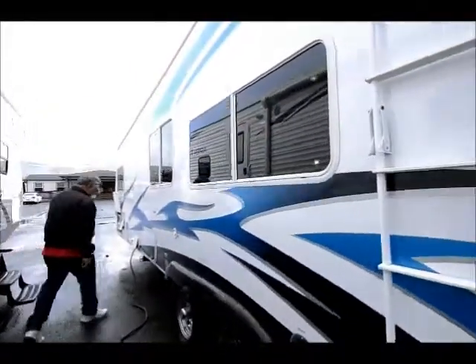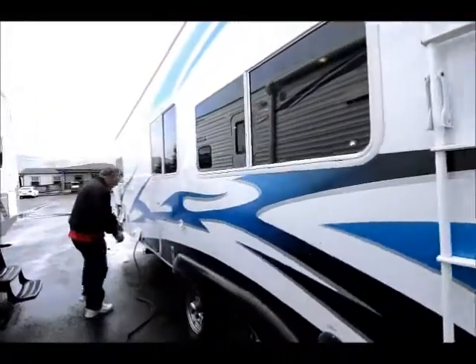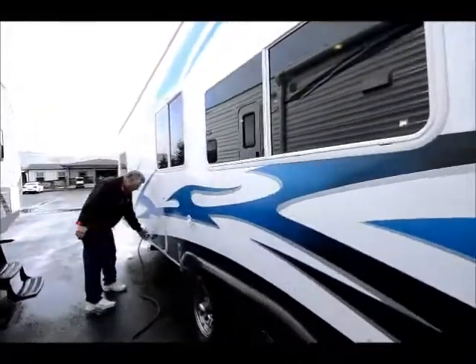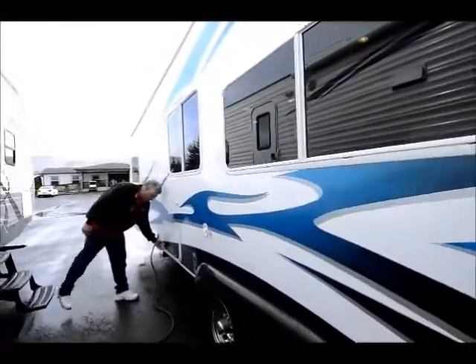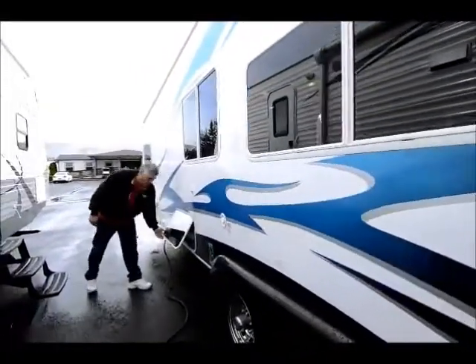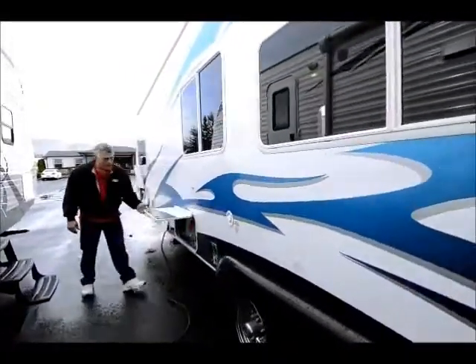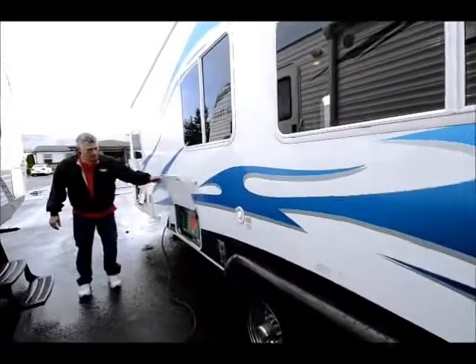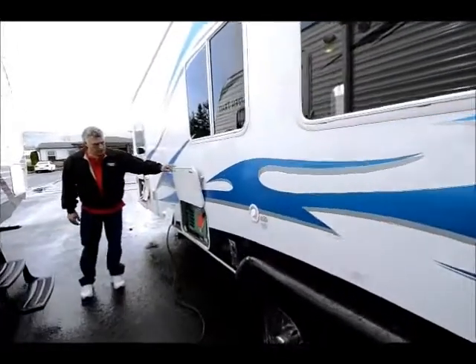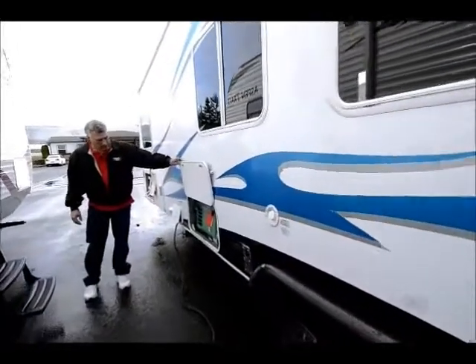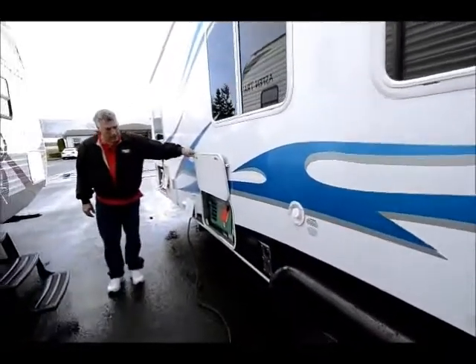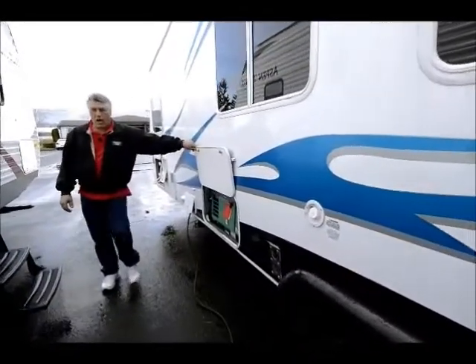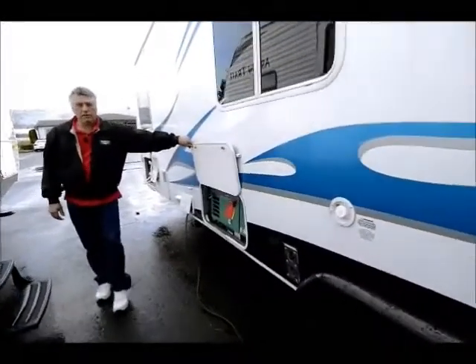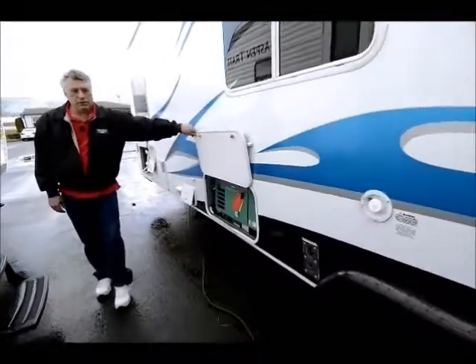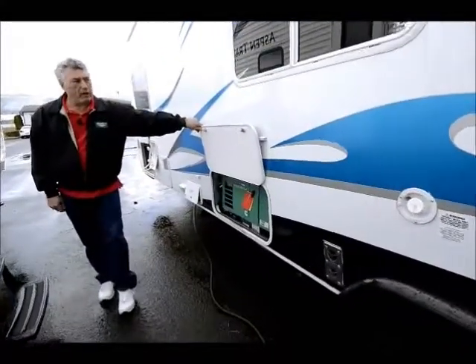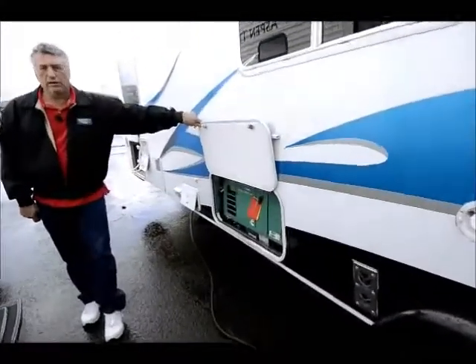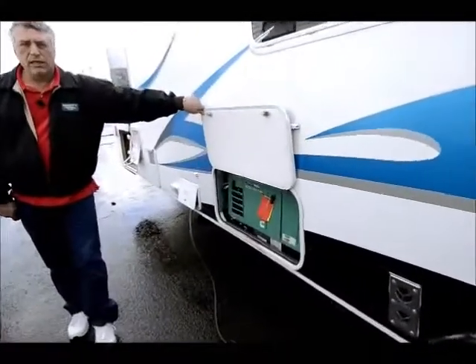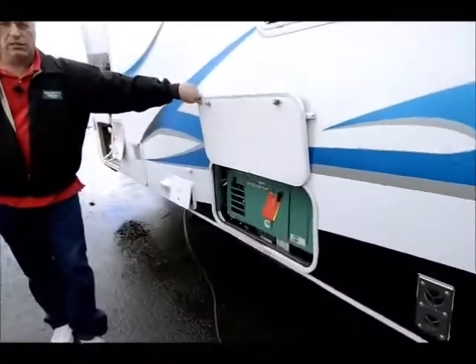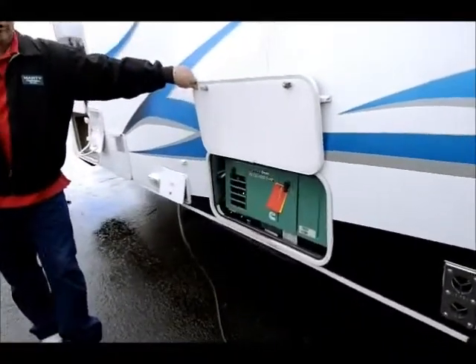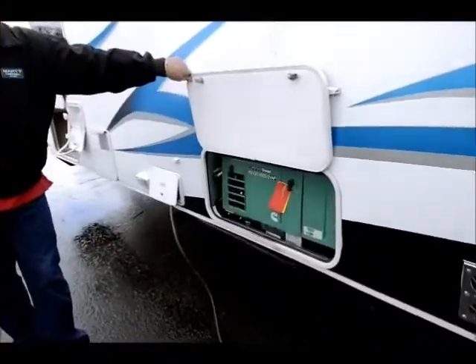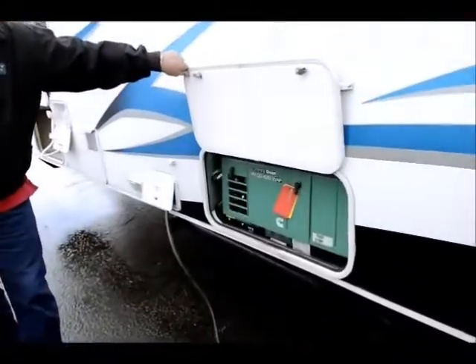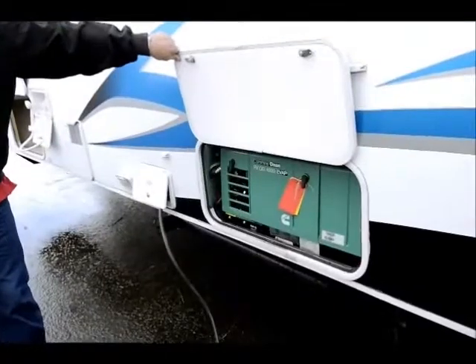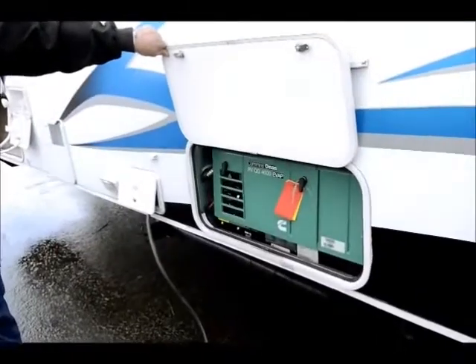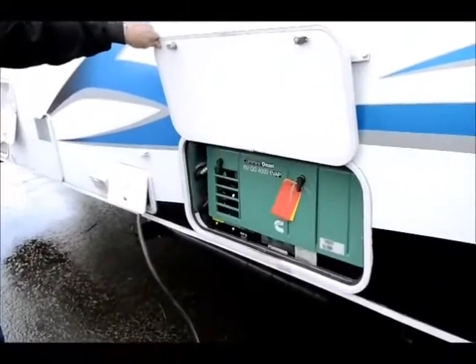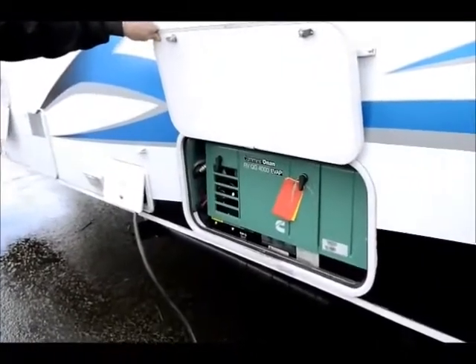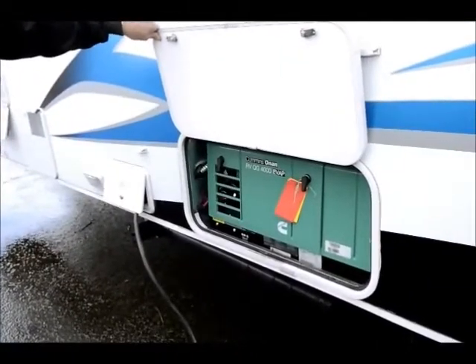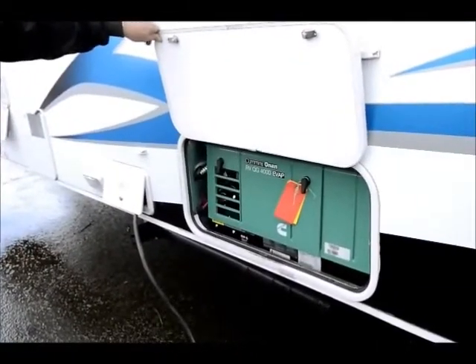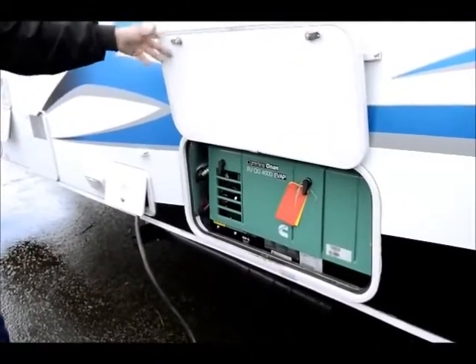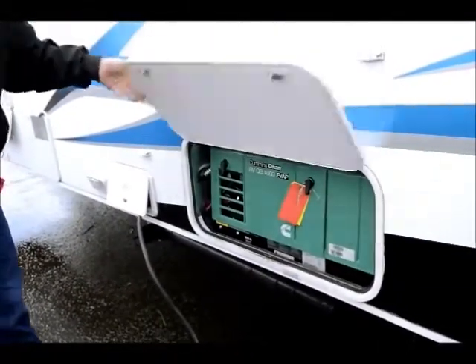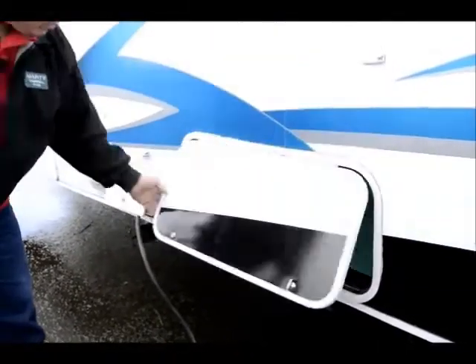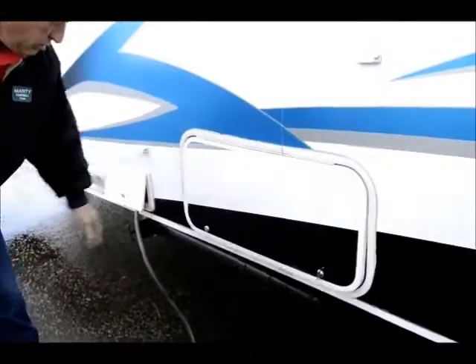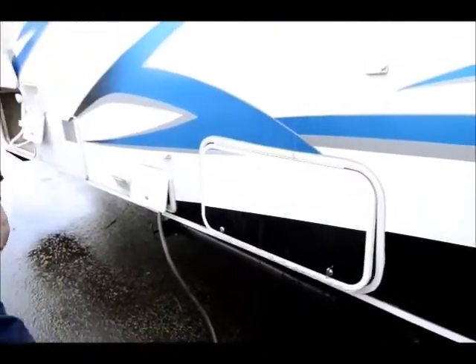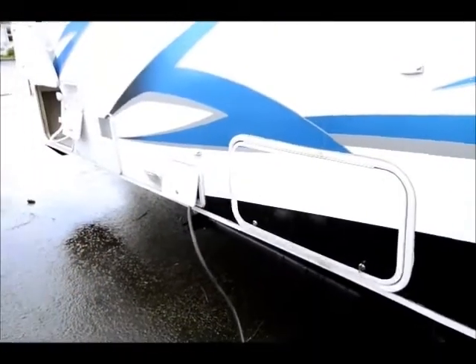They equip the Extreme Warrior with a 4,000-watt generator — more than plenty of power to supply your needs for the toy hauler.